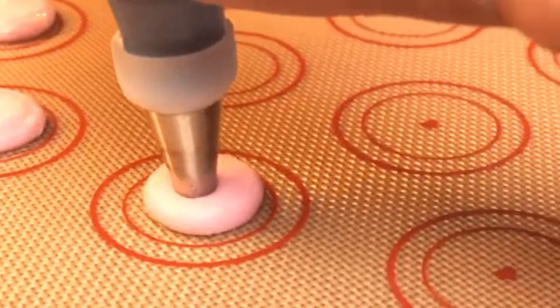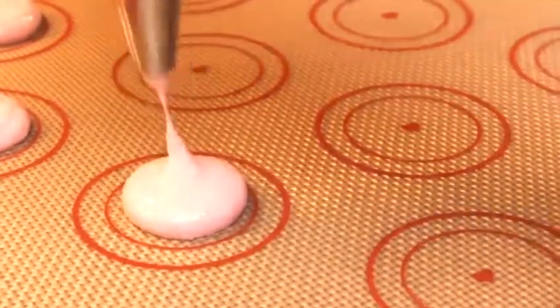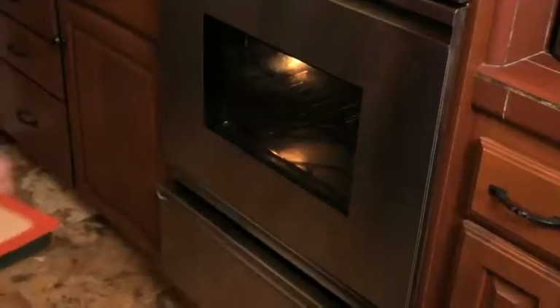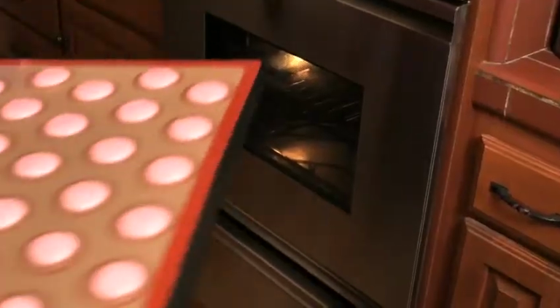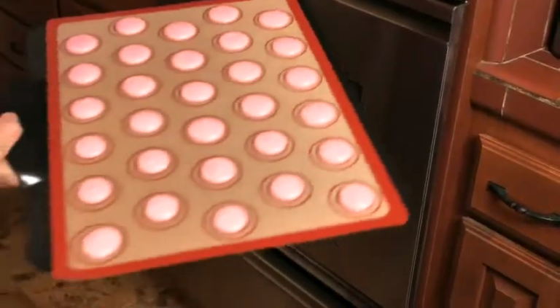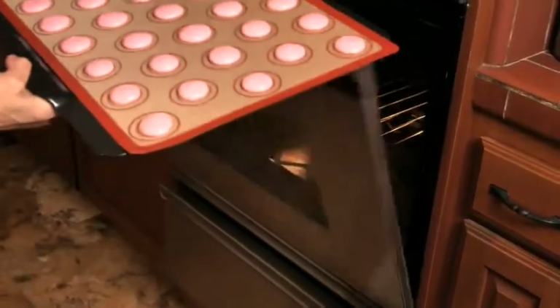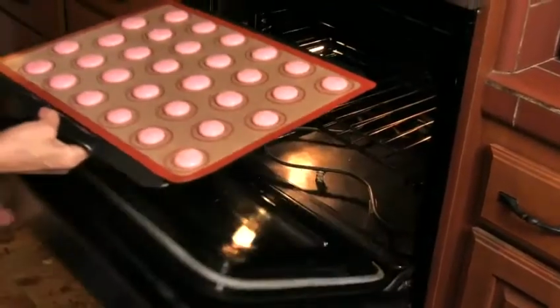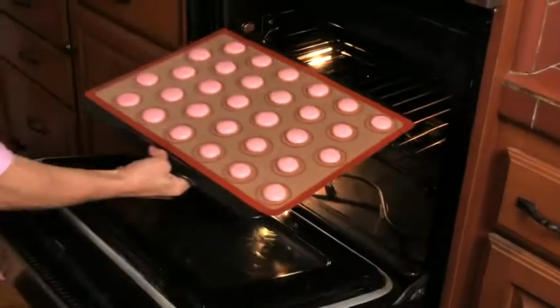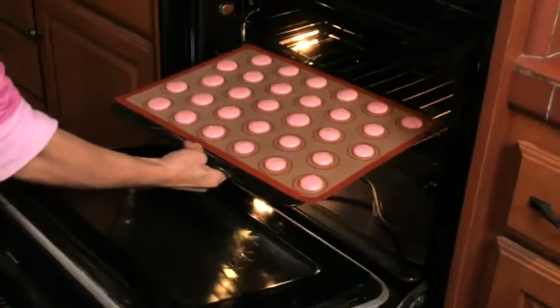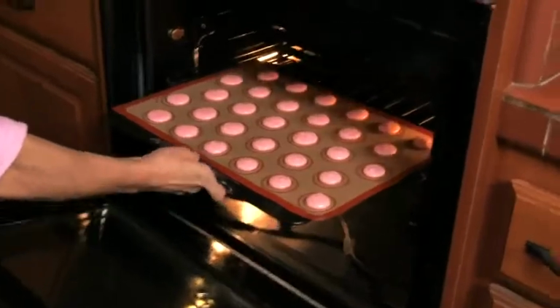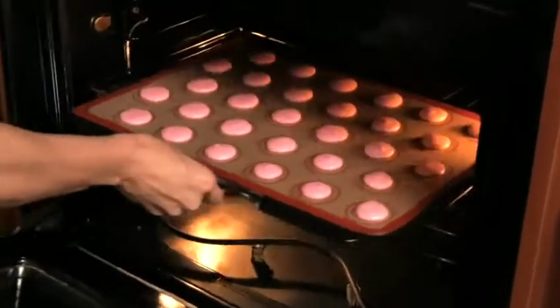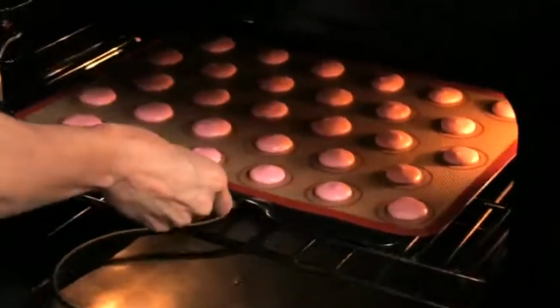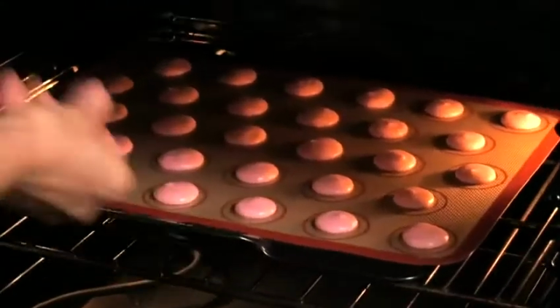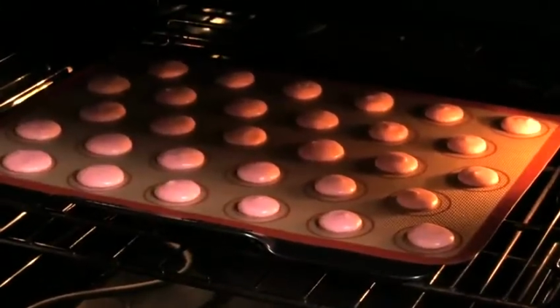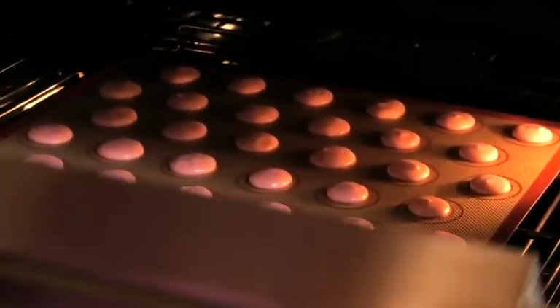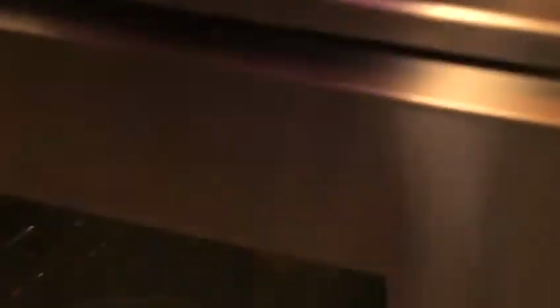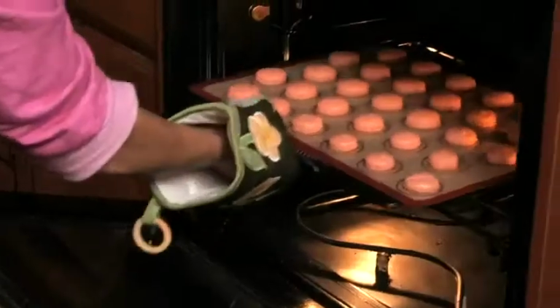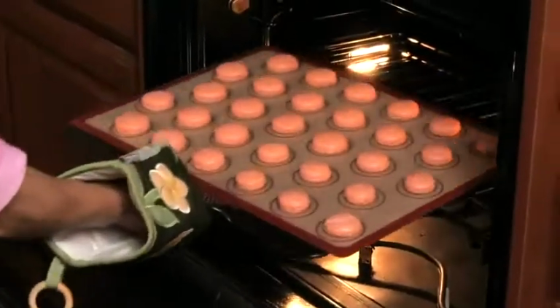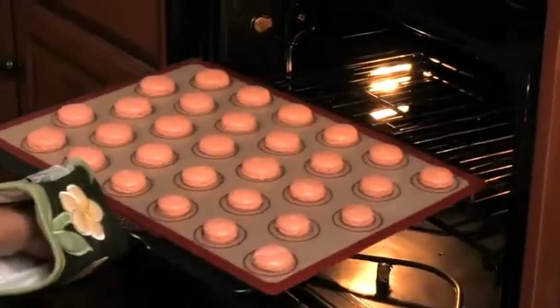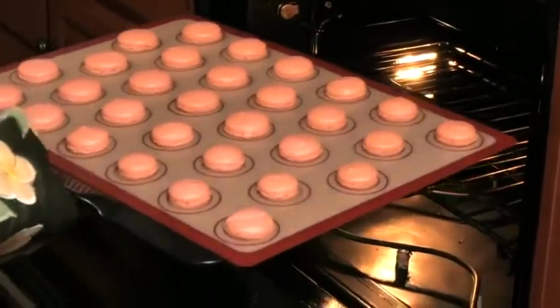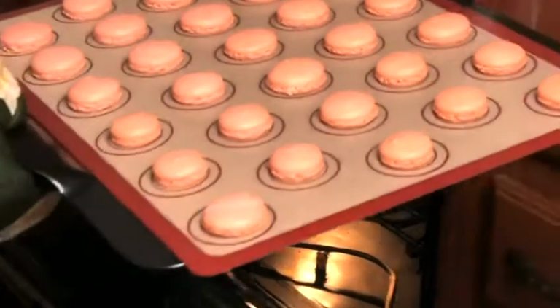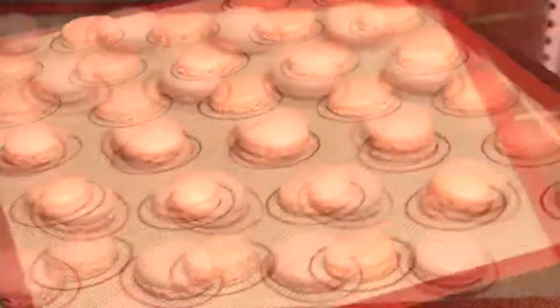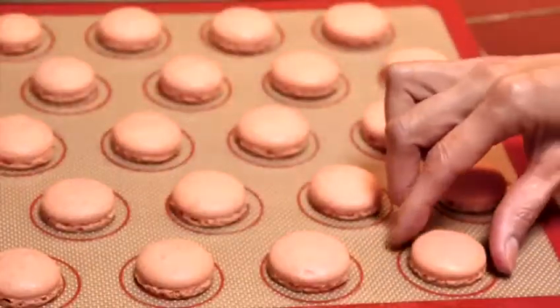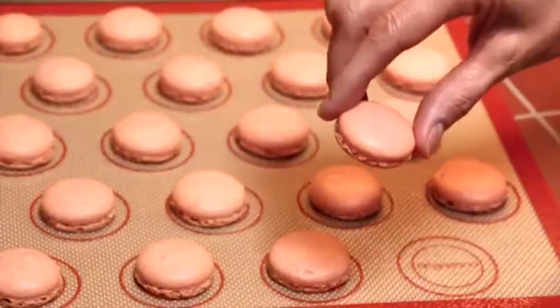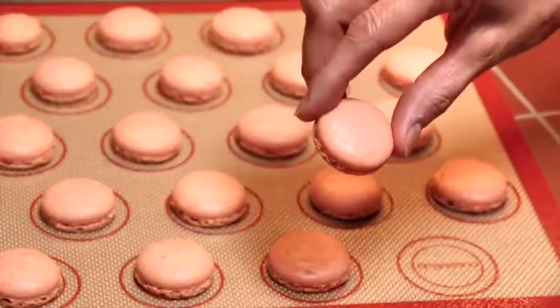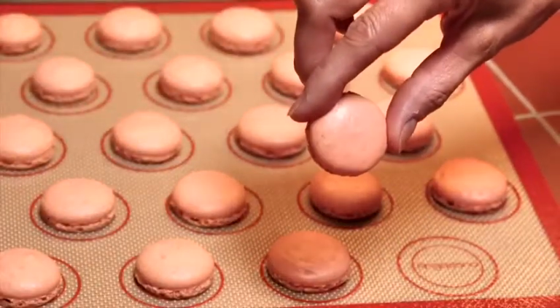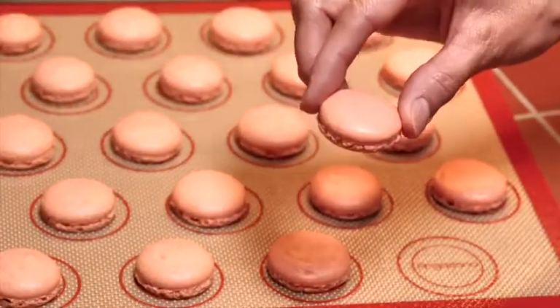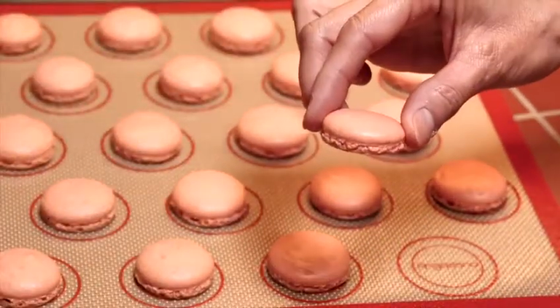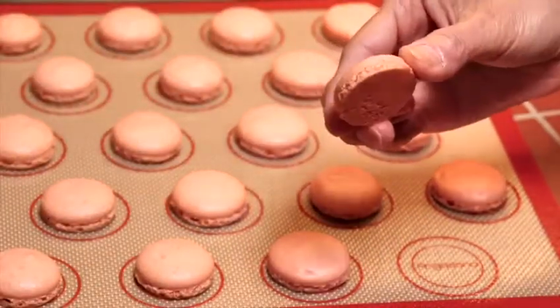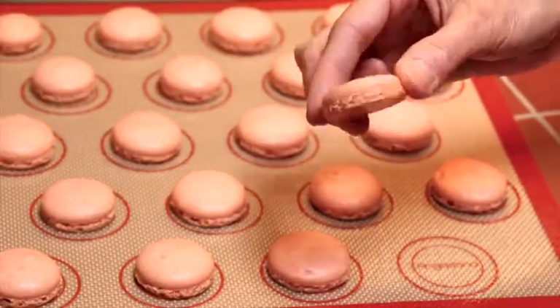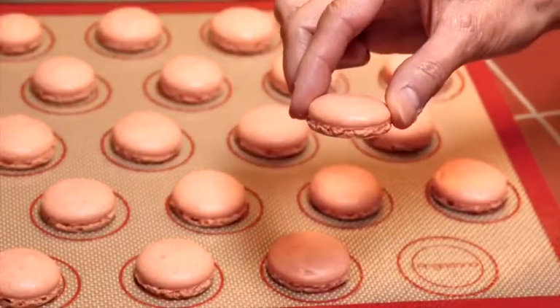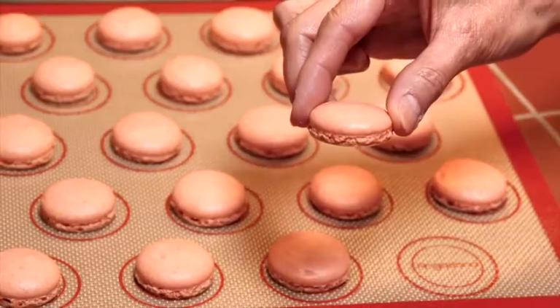Our food-grade silicone mats can withstand up to 480 degrees and provide consistent heat distribution for perfect macarons every time. With the nonstick surface, simply pick them up right off the mat.